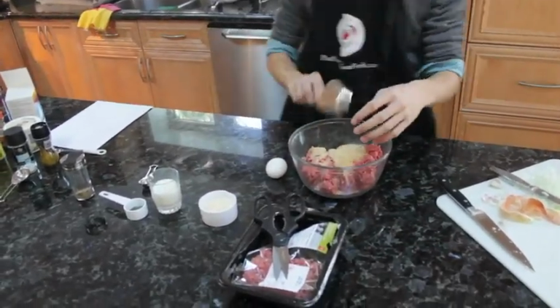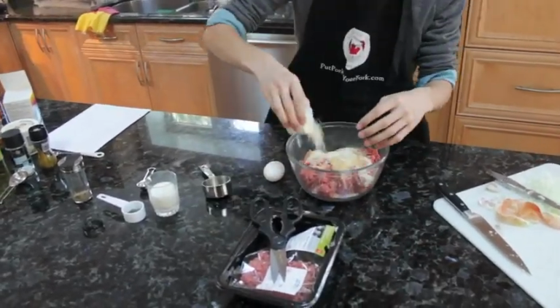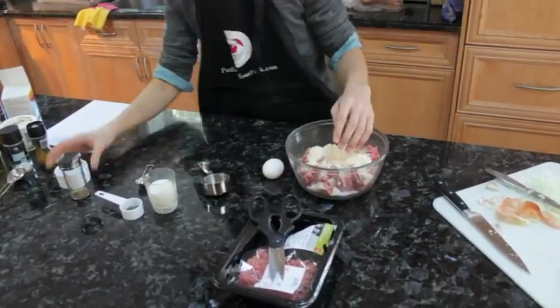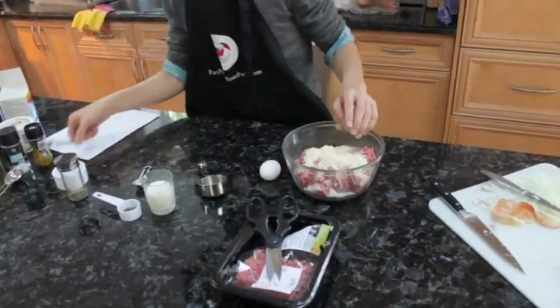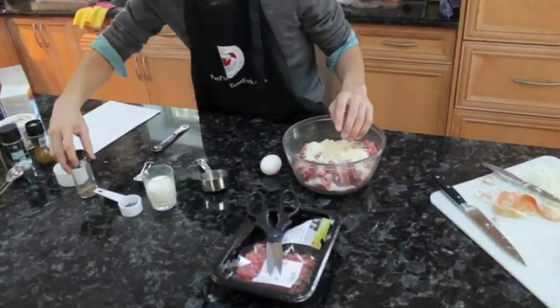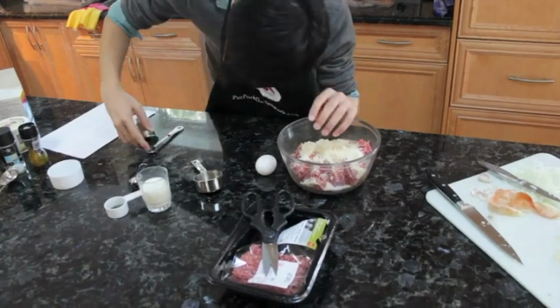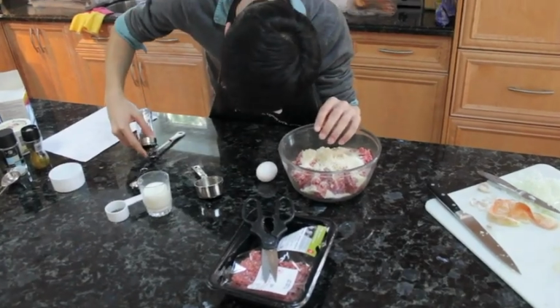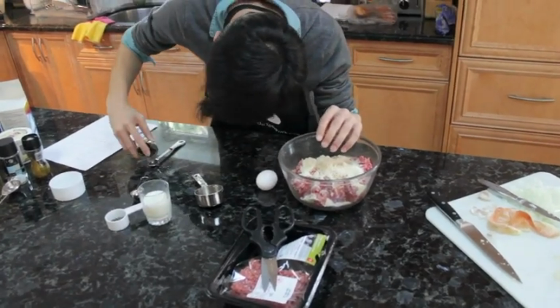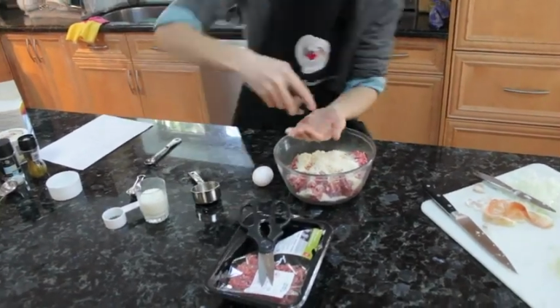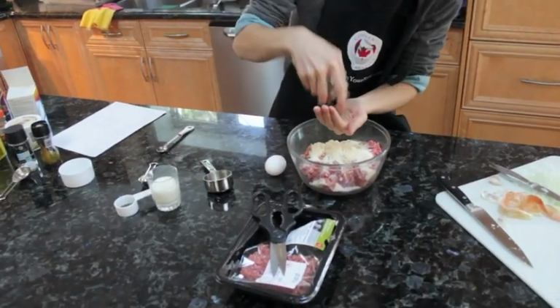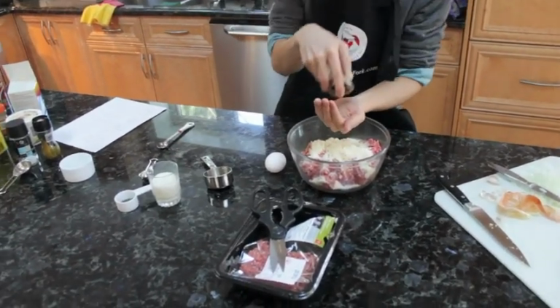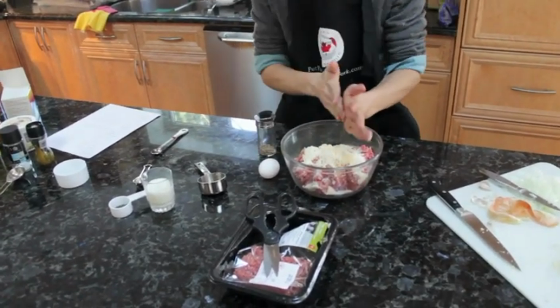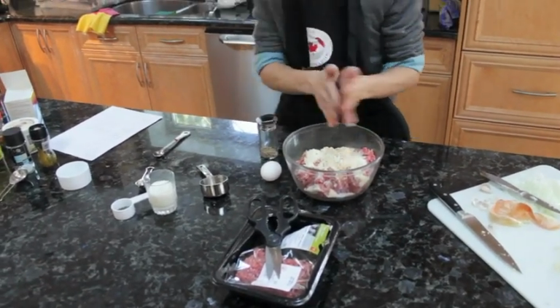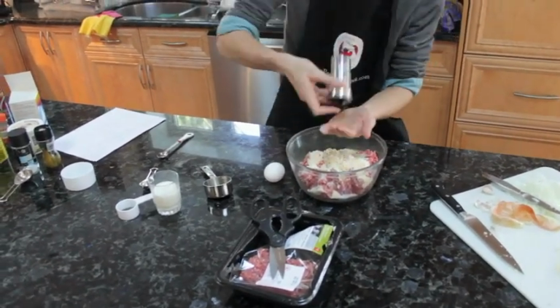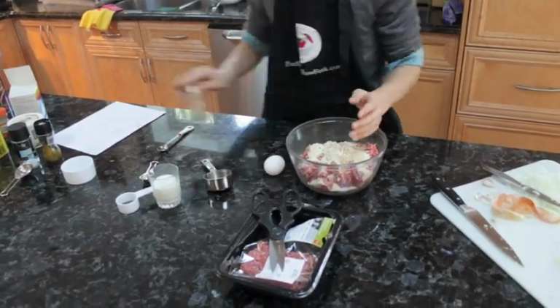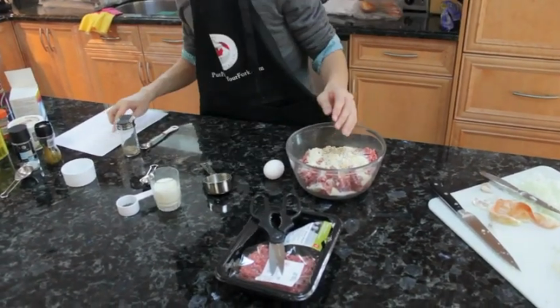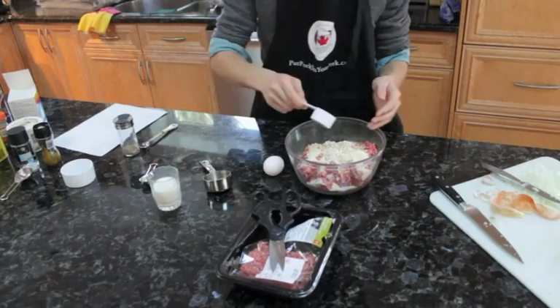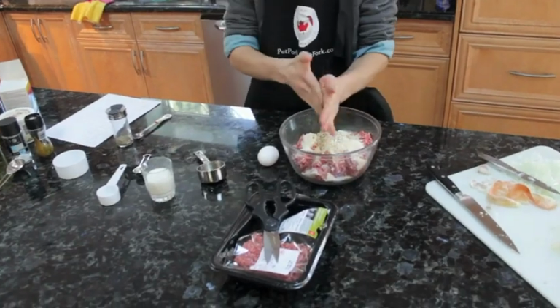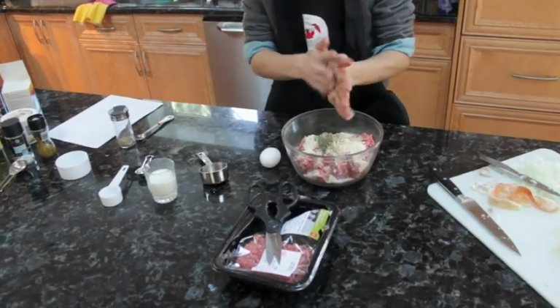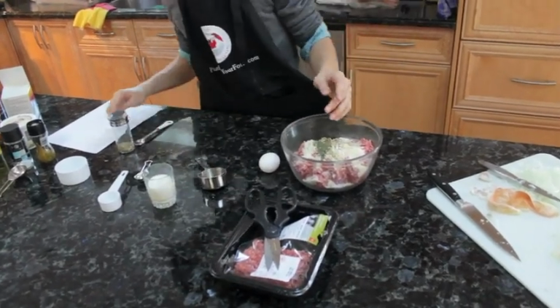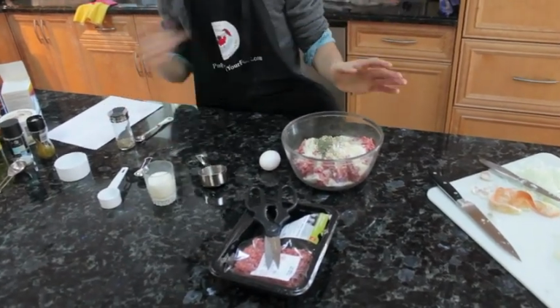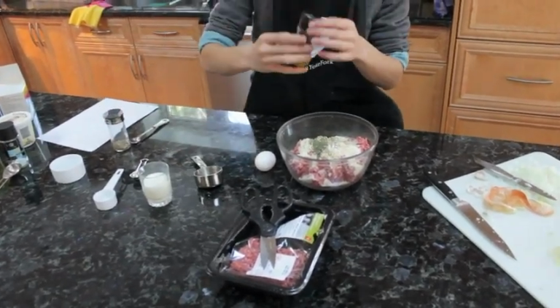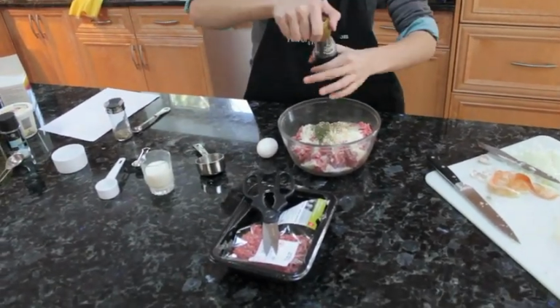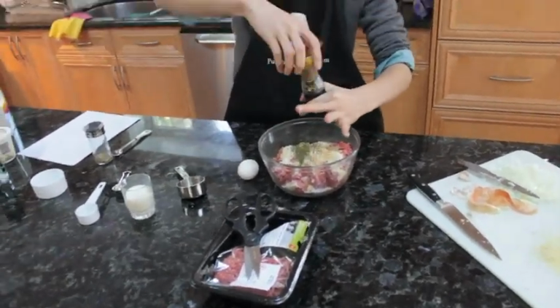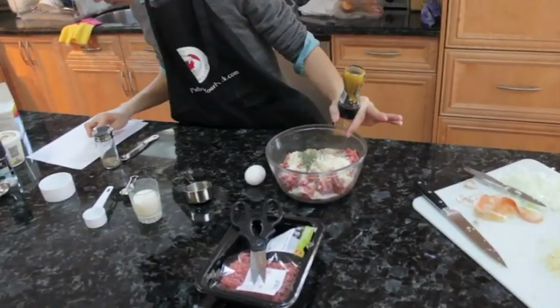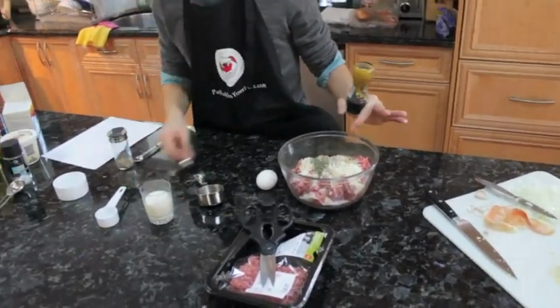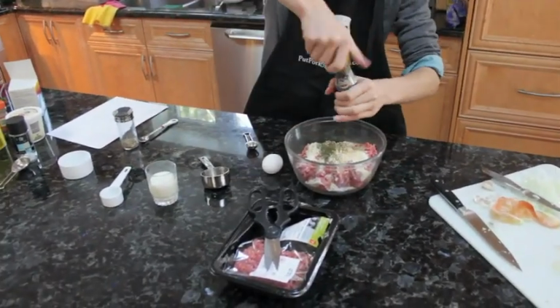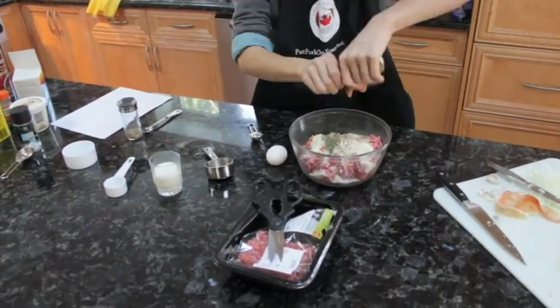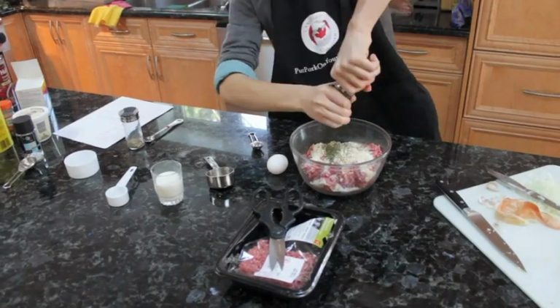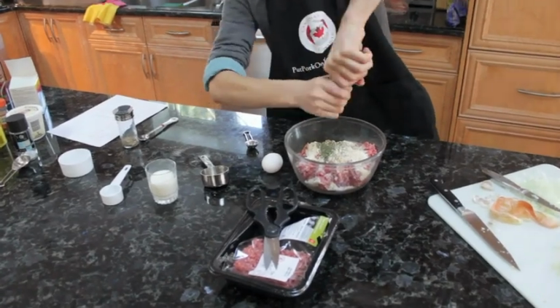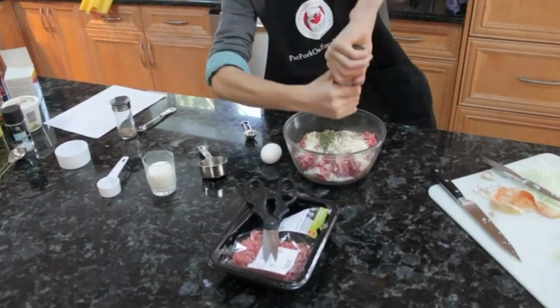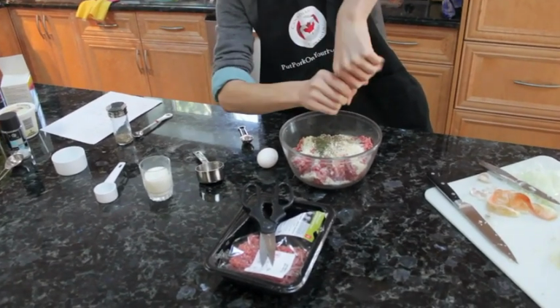The sauce closest to the heat will cook faster, because it is the first to come in contact with the heat. Because of this, the meatballs will be cooked more on the outside than the inside. We will begin to boil the pasta now. Before we put the pasta into the pot, we need to heat up the water.